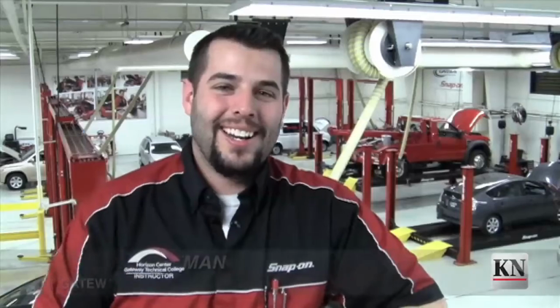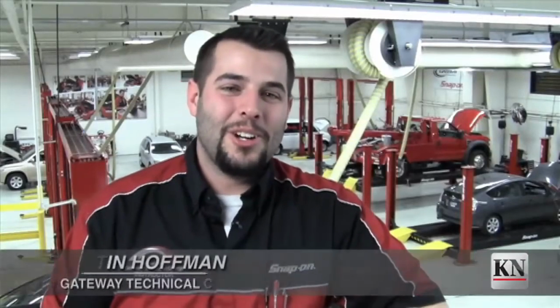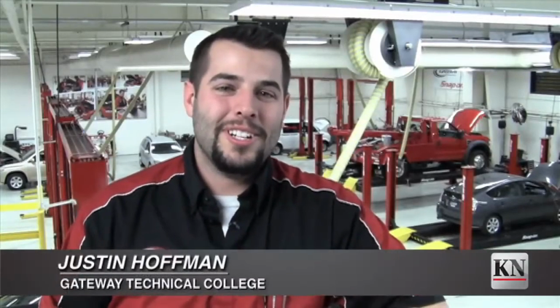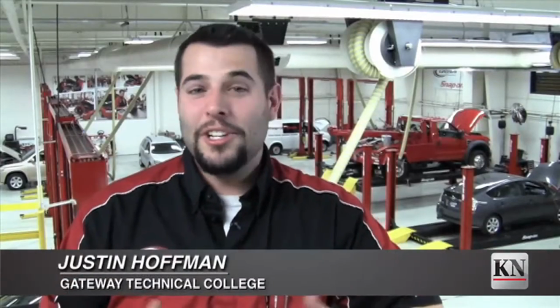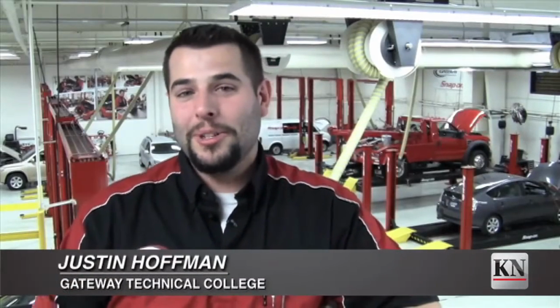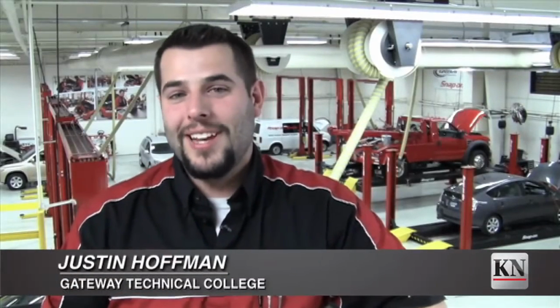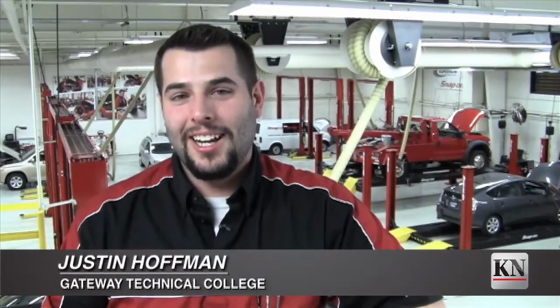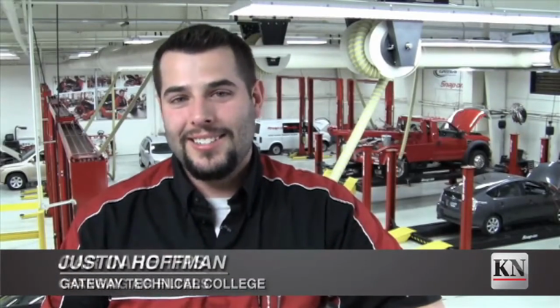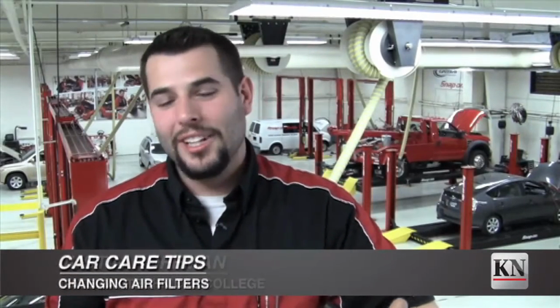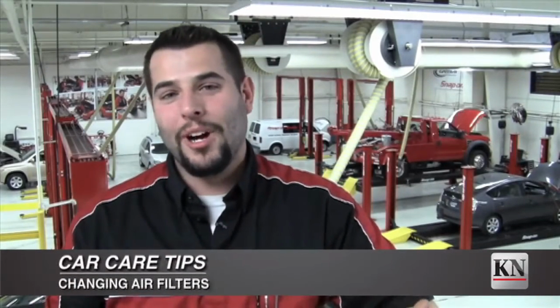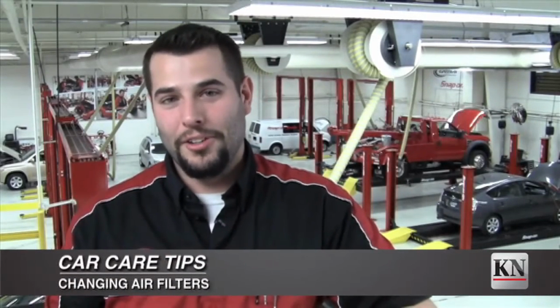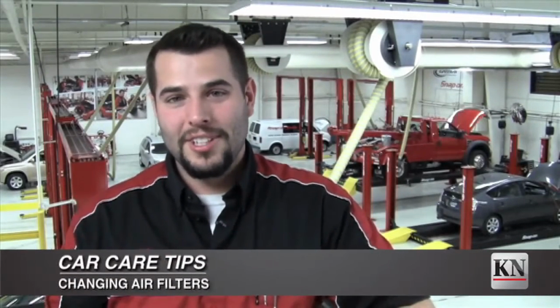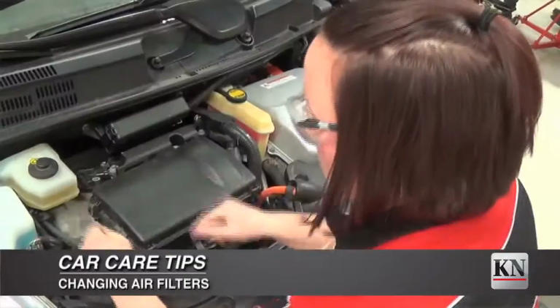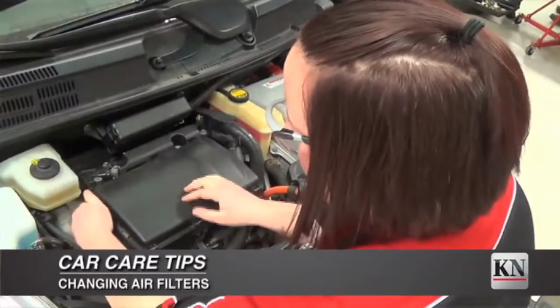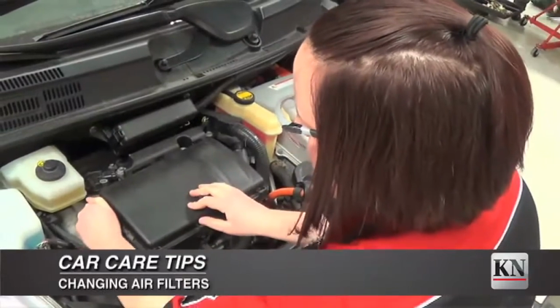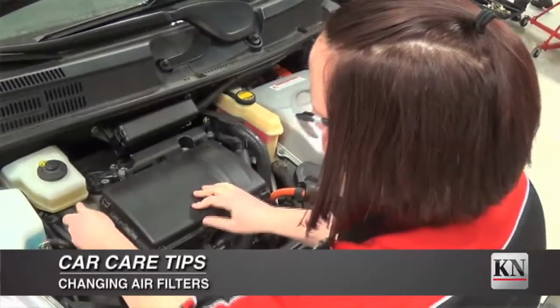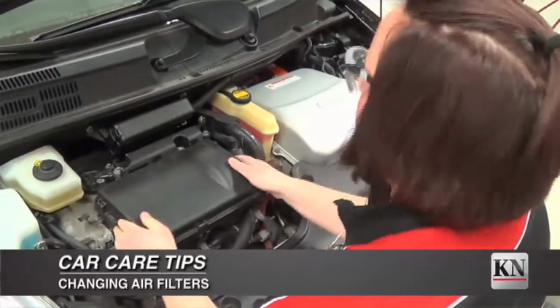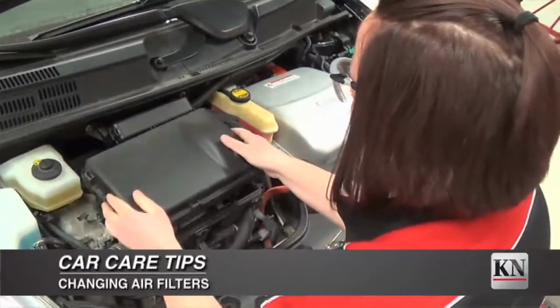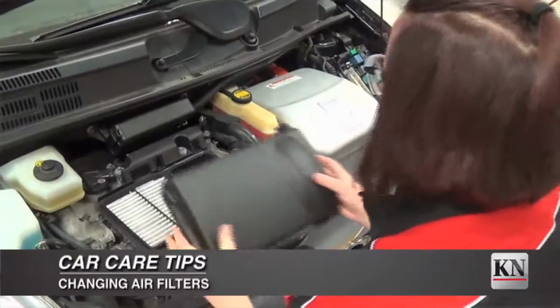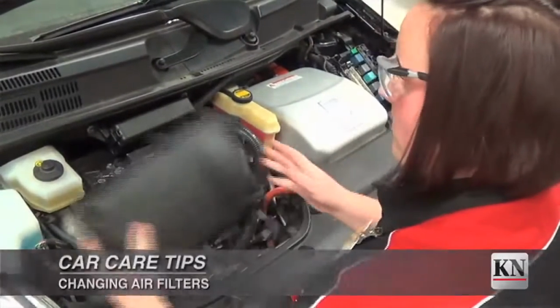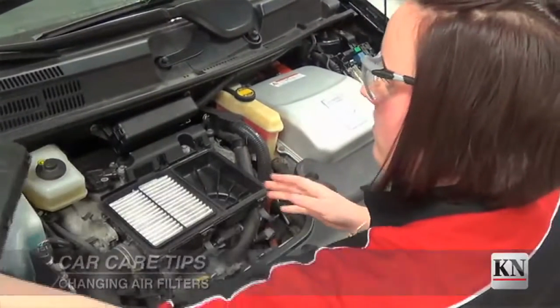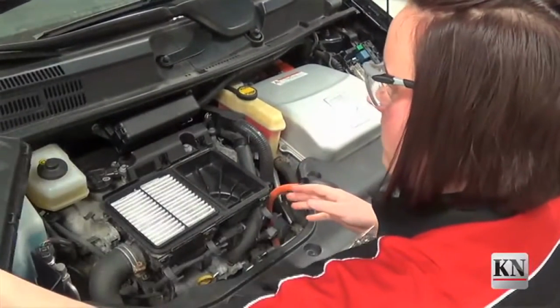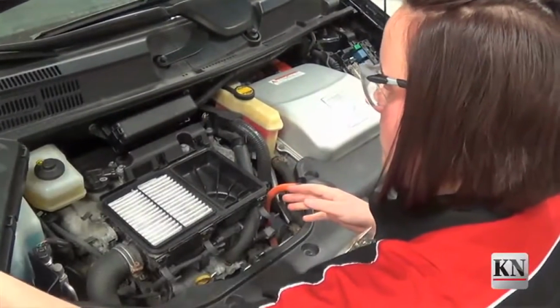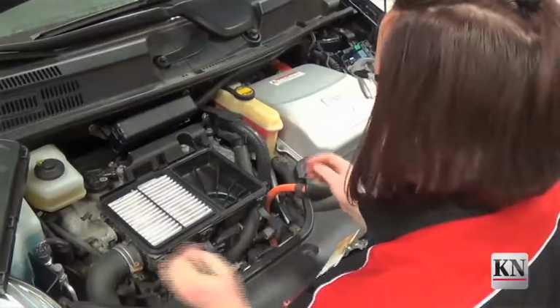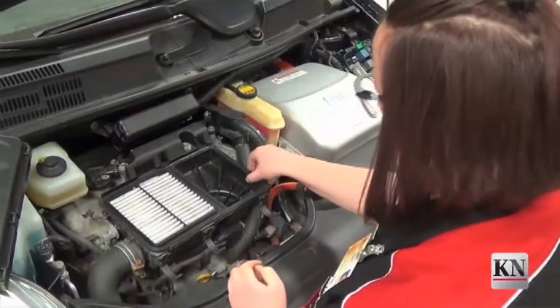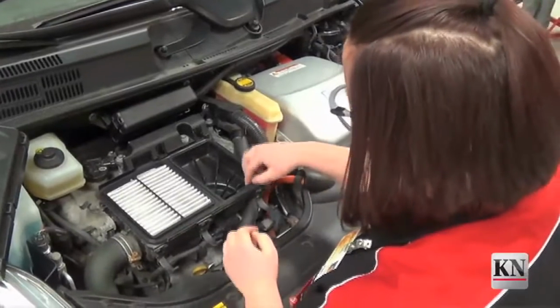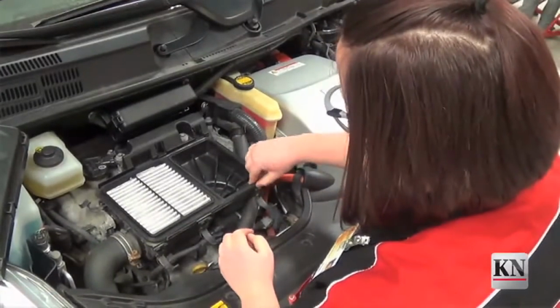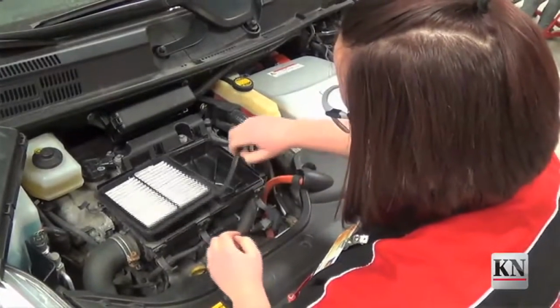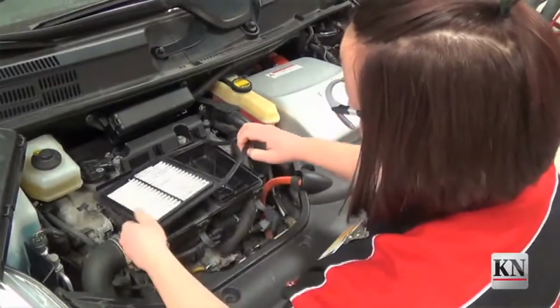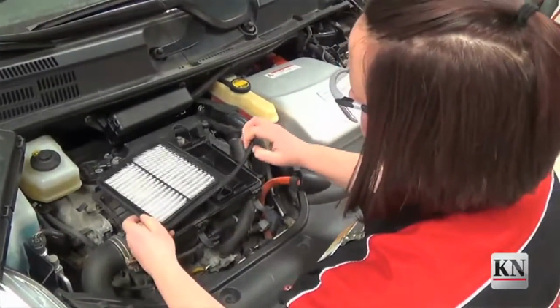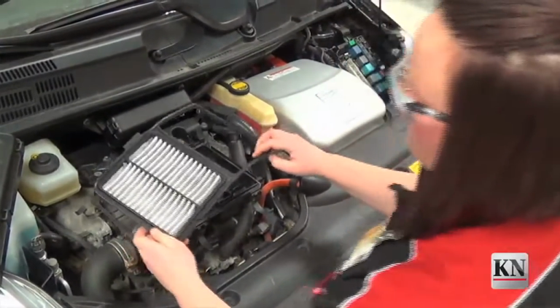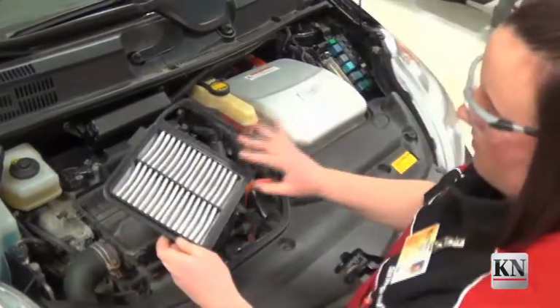Hey, Justin Hoffman here. I'm an instructor with Gateway Technical College and today we're going to talk about air filters. One of the filters you might know of is the filter that sits underneath your hood. This filter actually filters the air going inside of your engine.